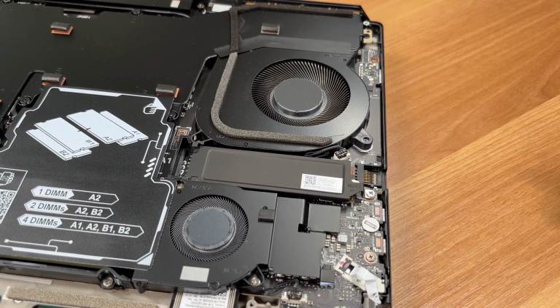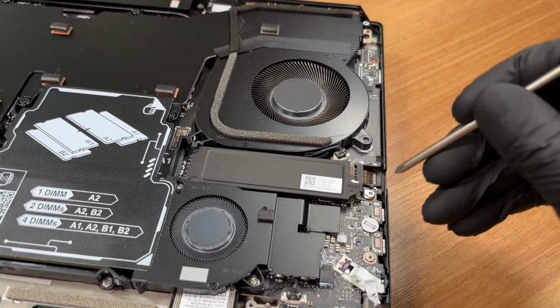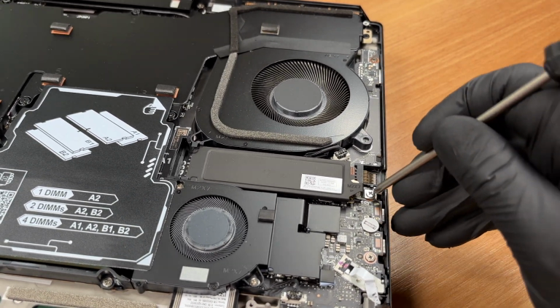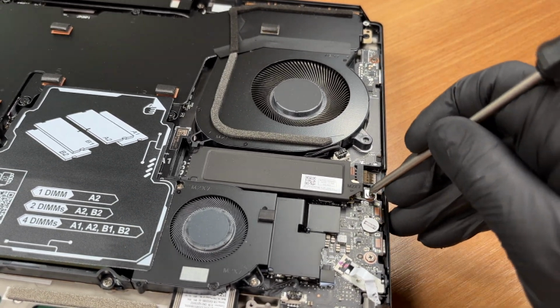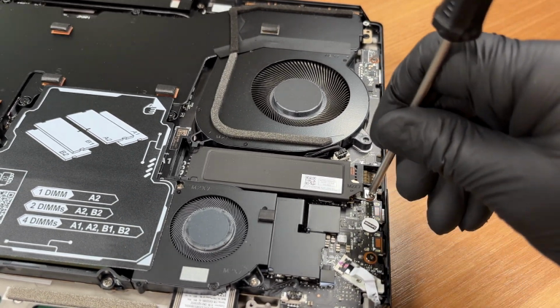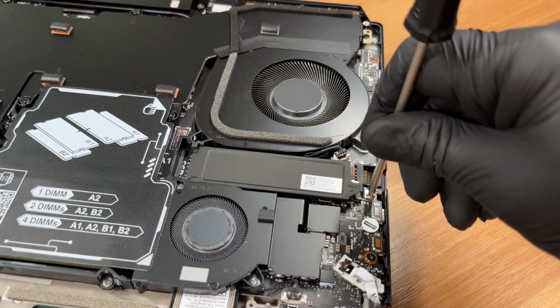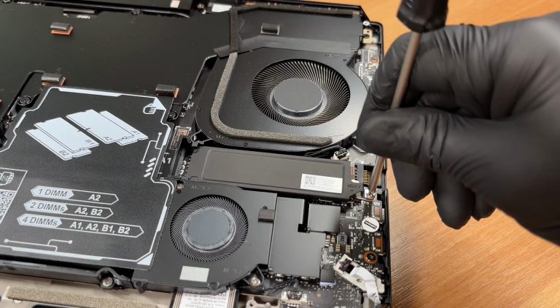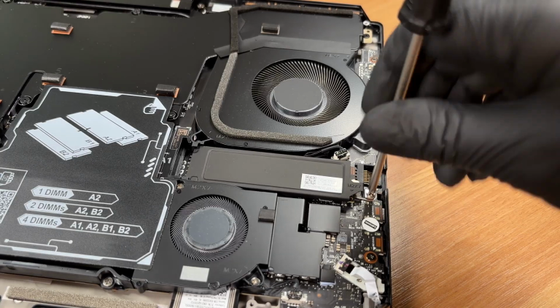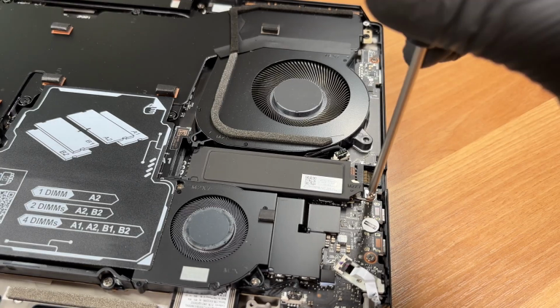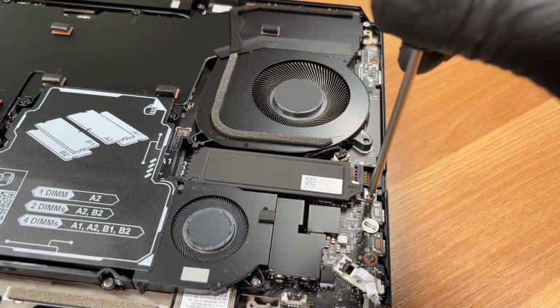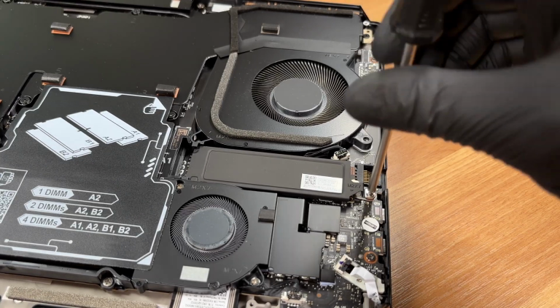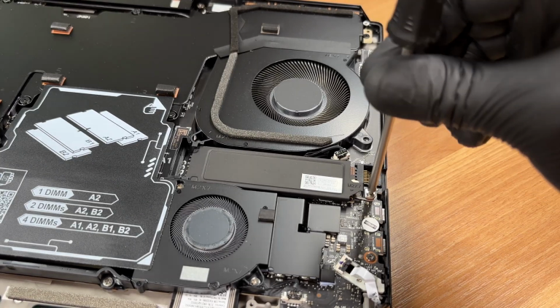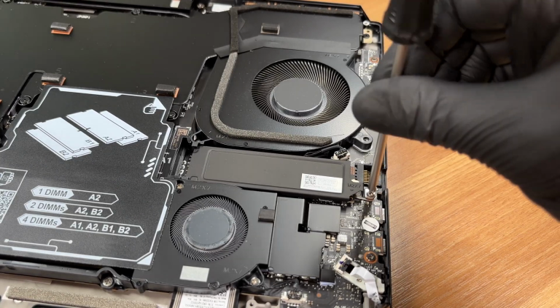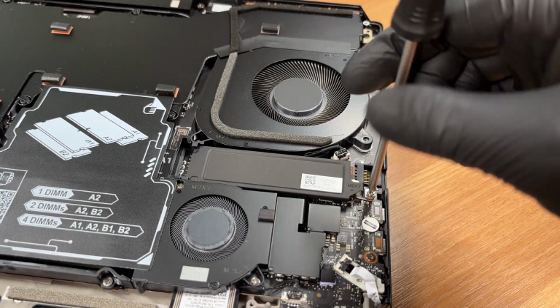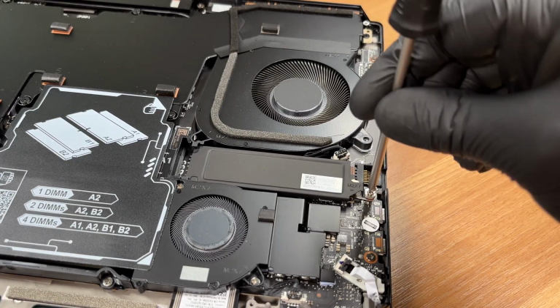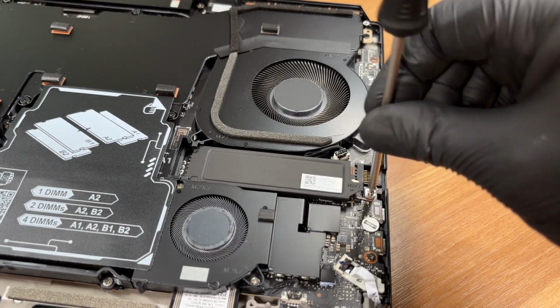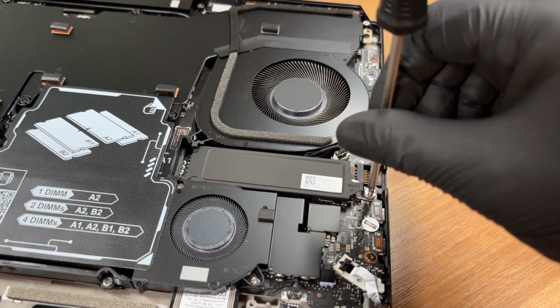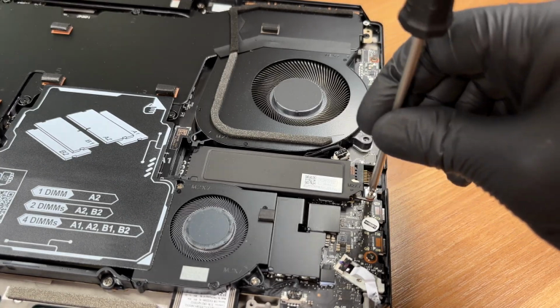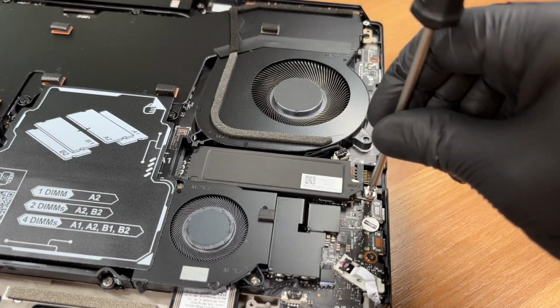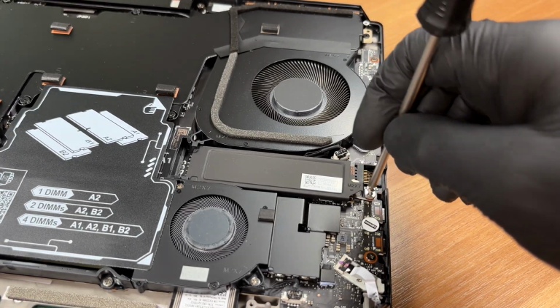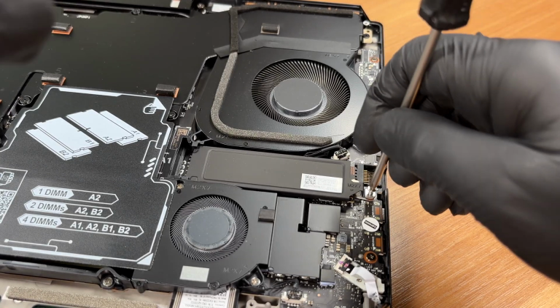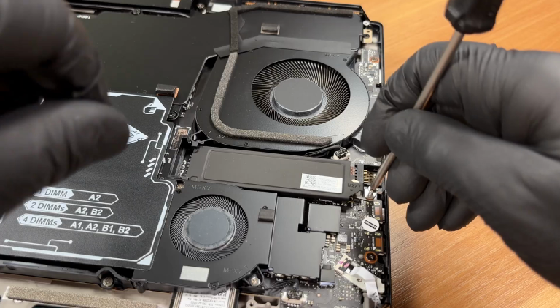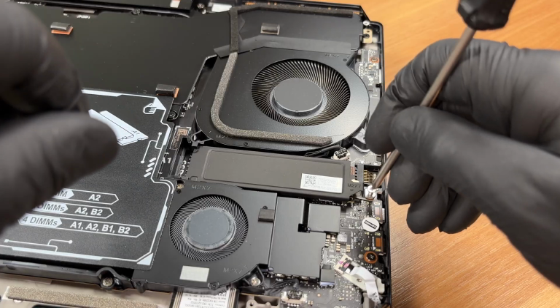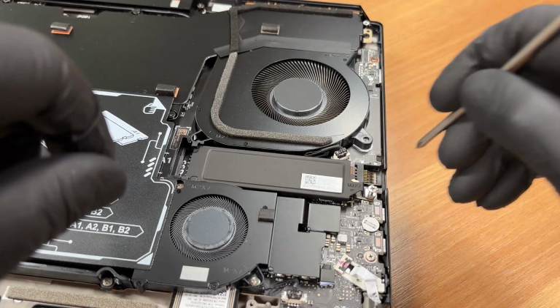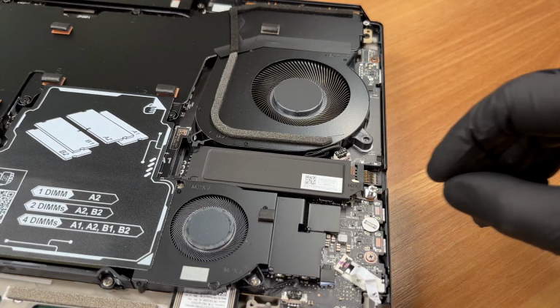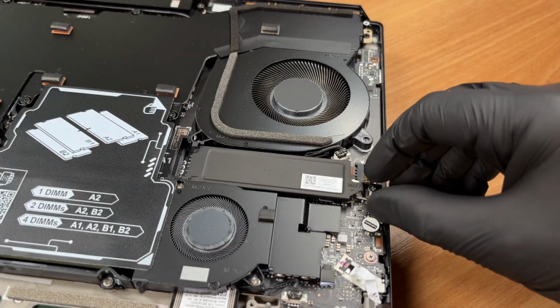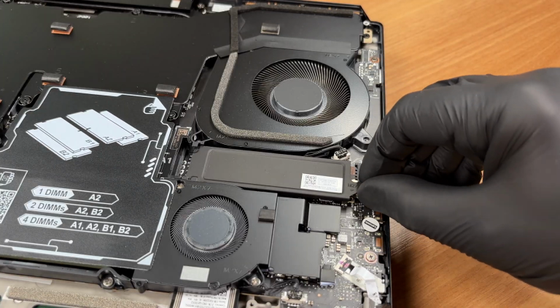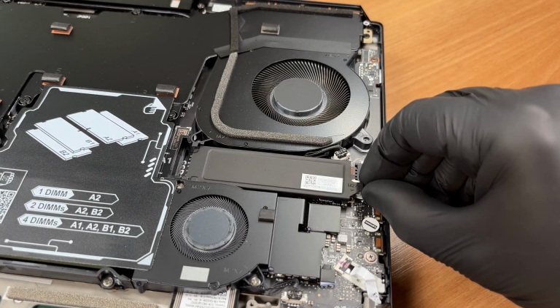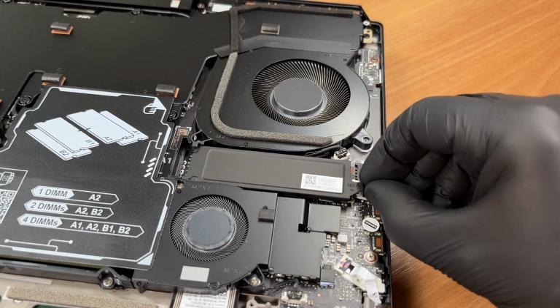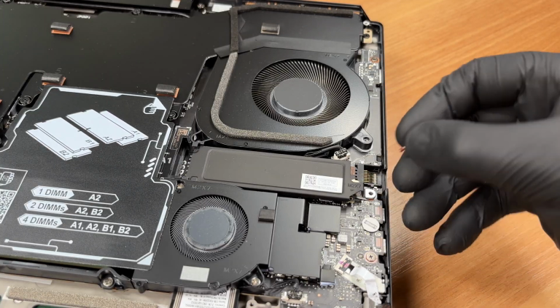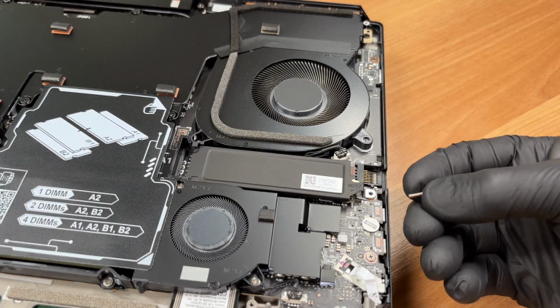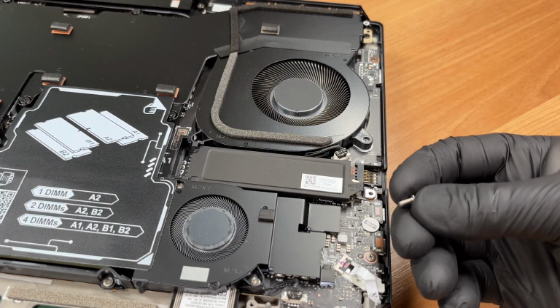Remove the shield over the primary M.2 bay. This one is PCIe 5x4. Our sample is populated with a Samsung PM9E1 2TB drive.